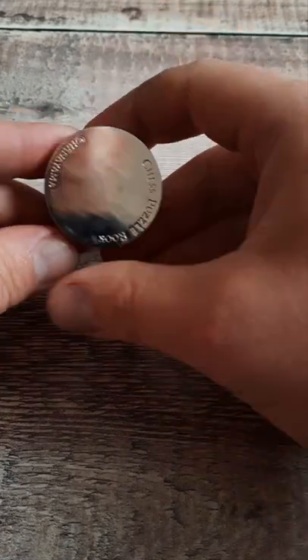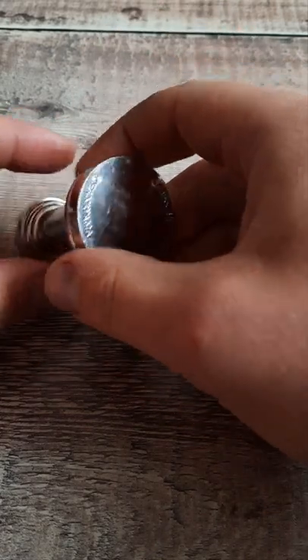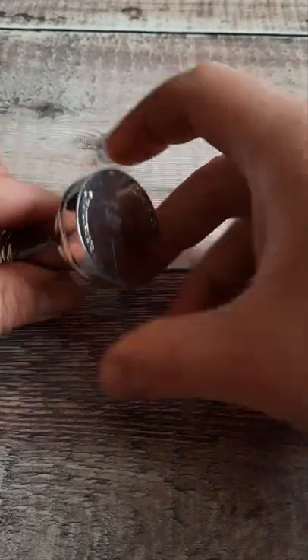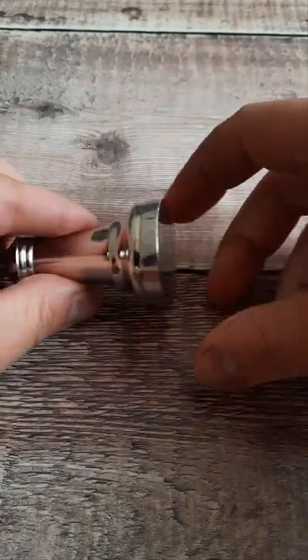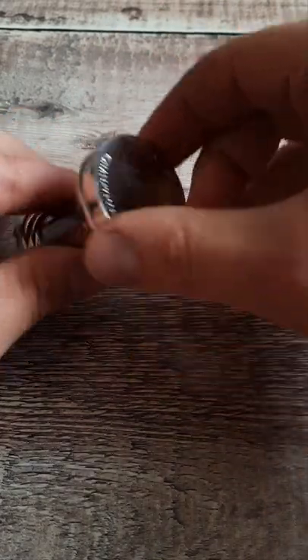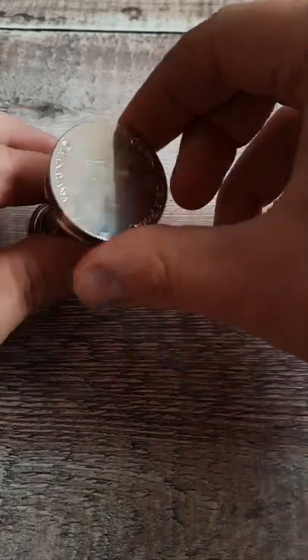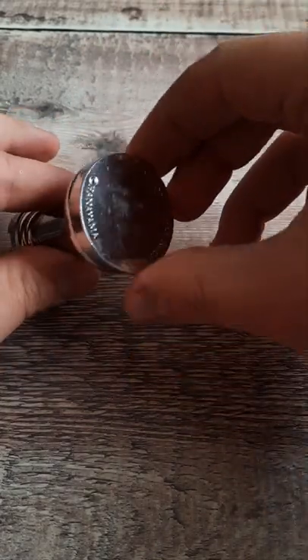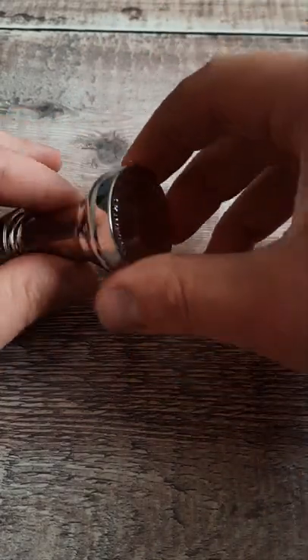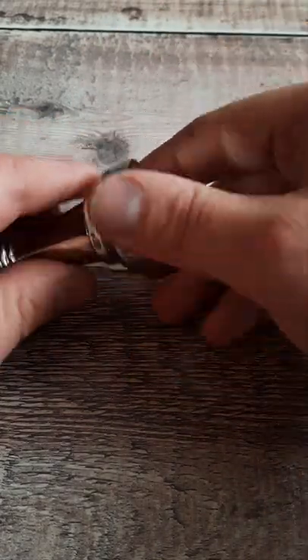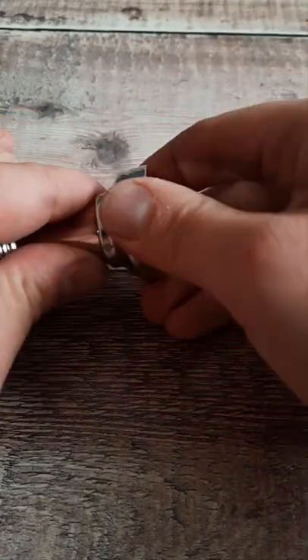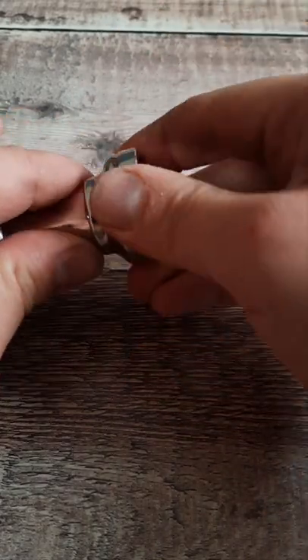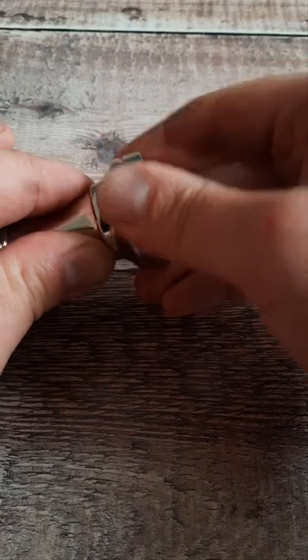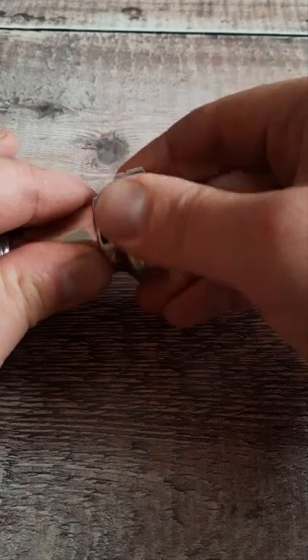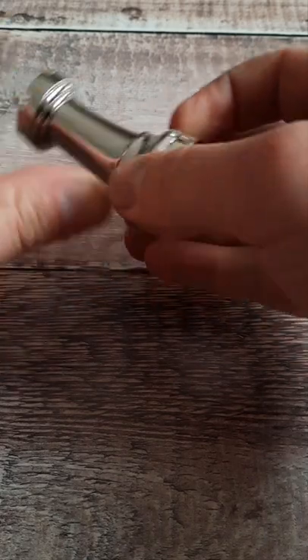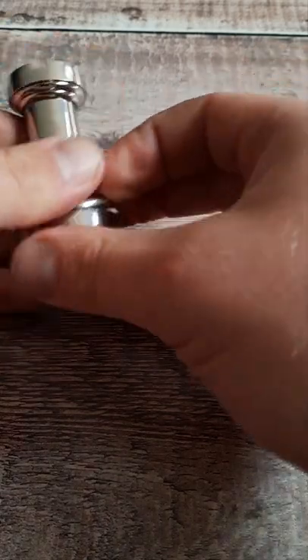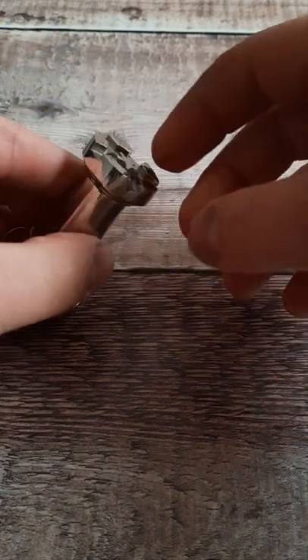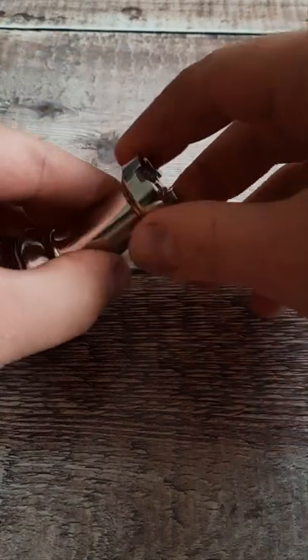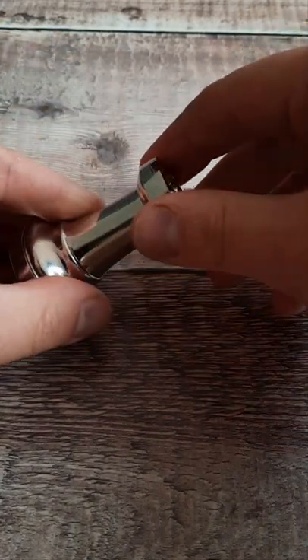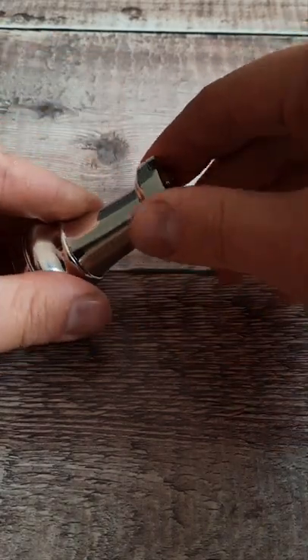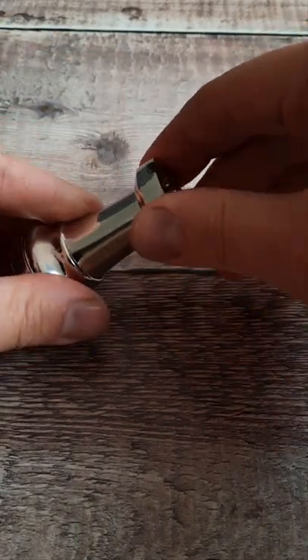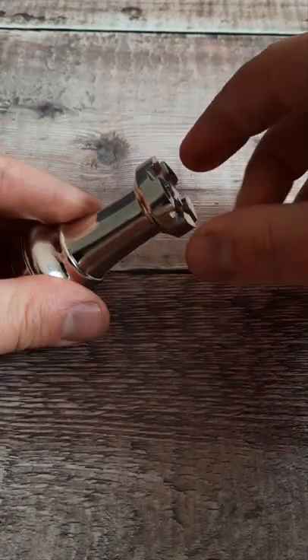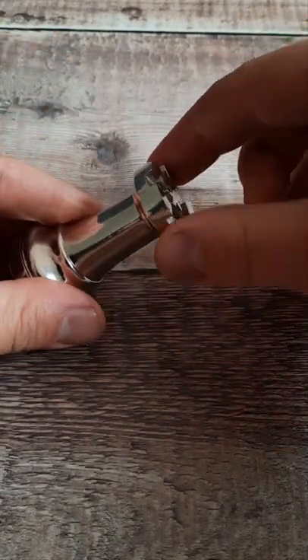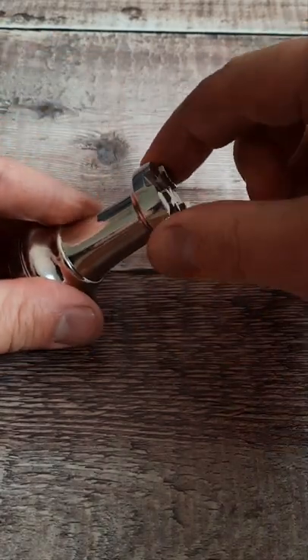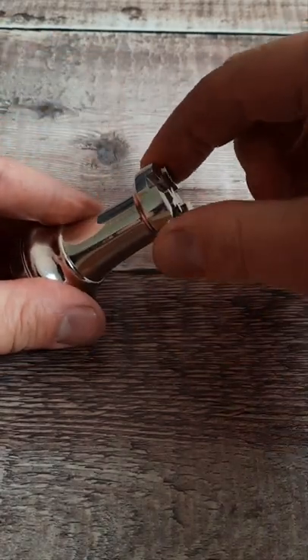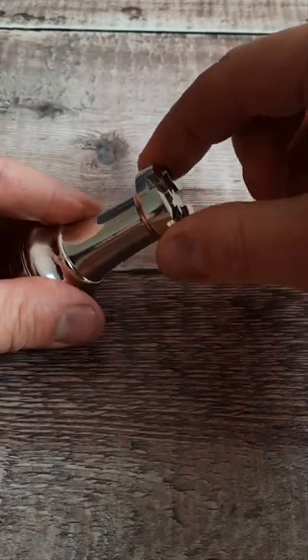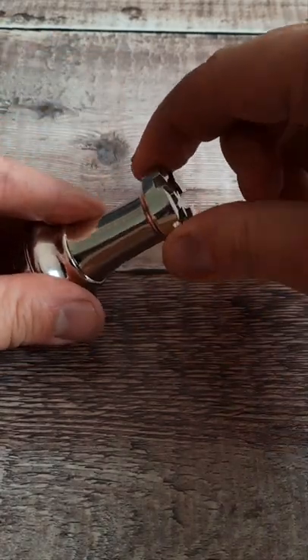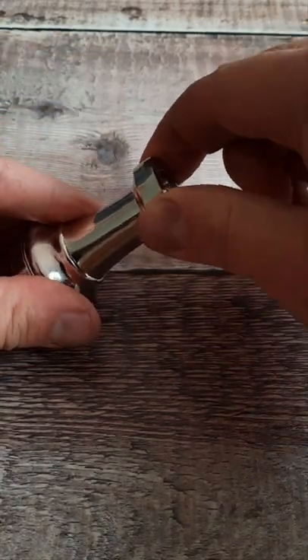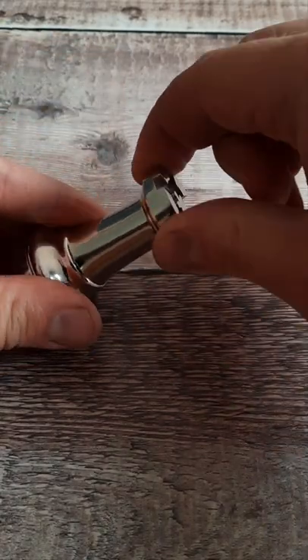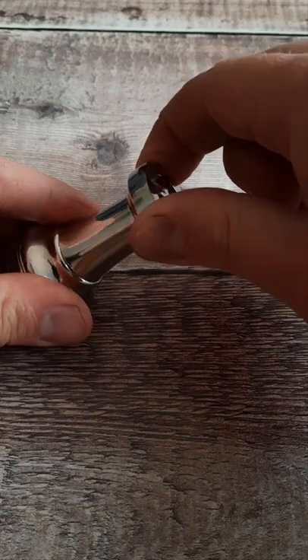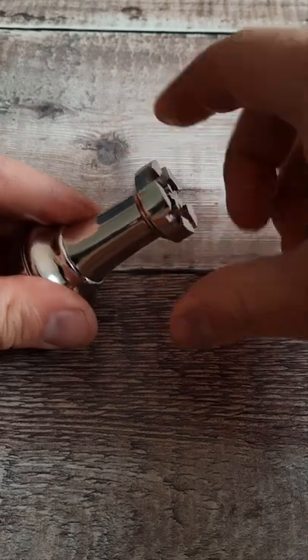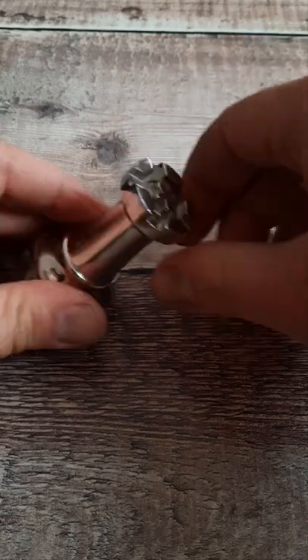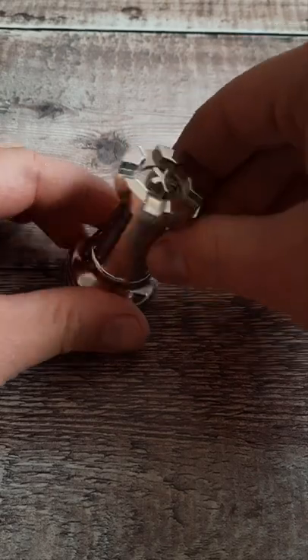If we have a look at the bottom, there's not many clues, and the bottom doesn't want to twist at all. The top here will twist backwards and forwards, but only a little bit — it doesn't go any further than that.